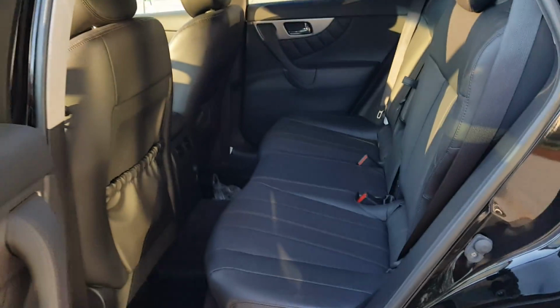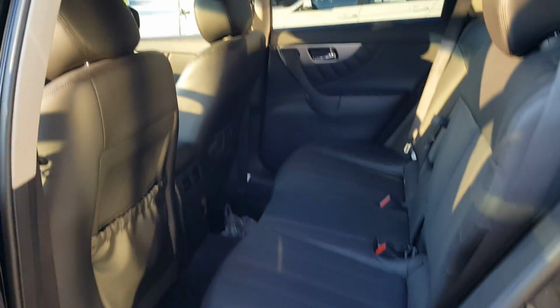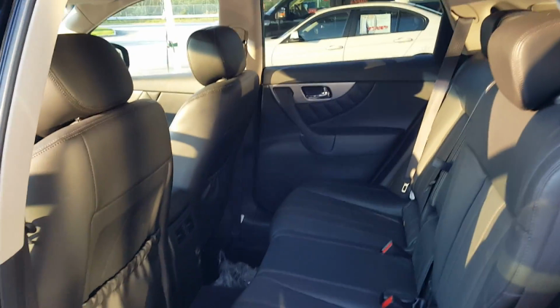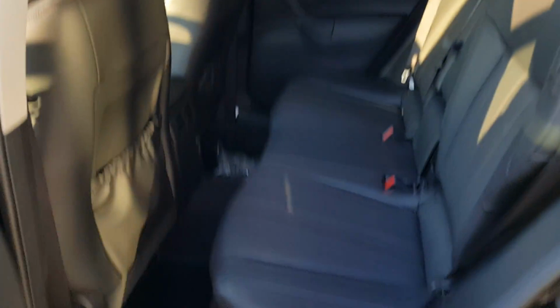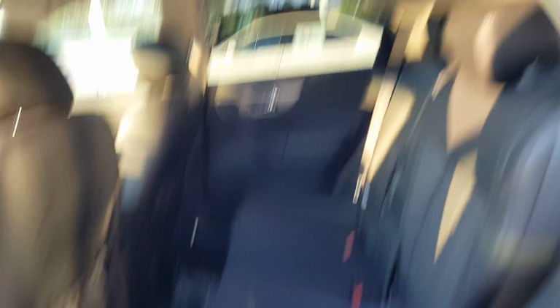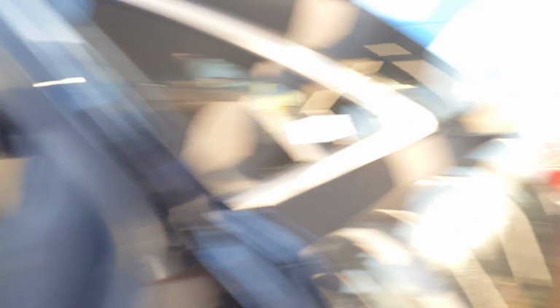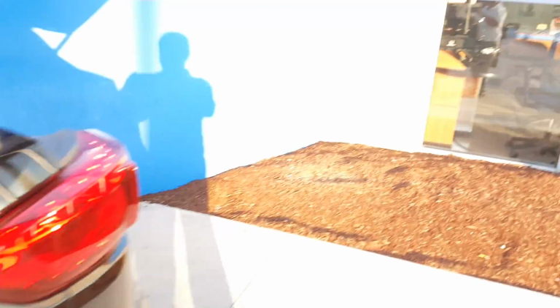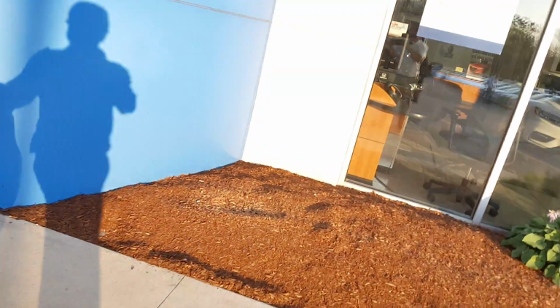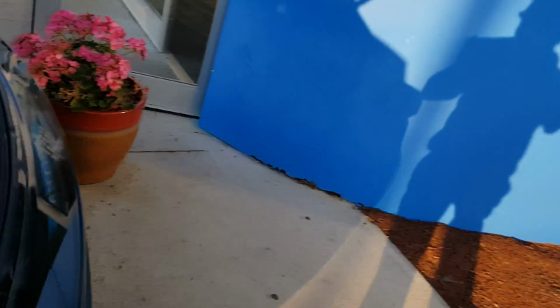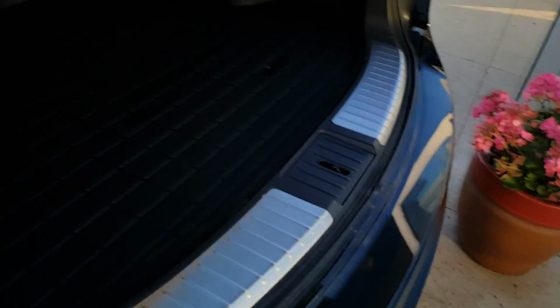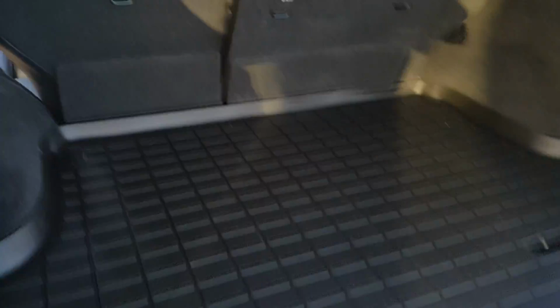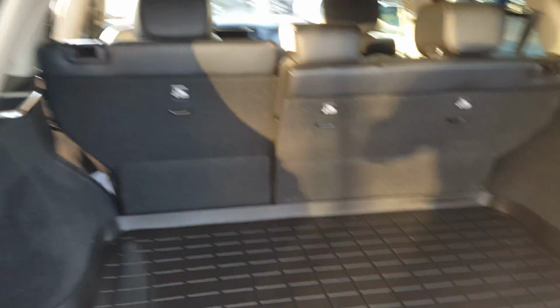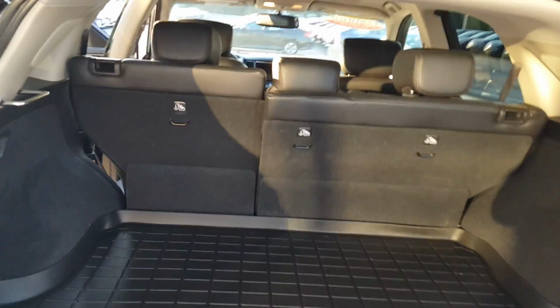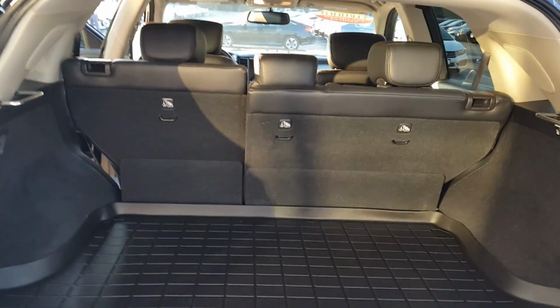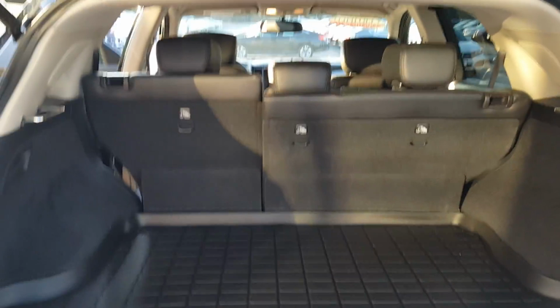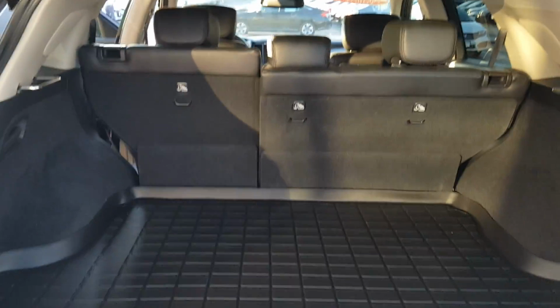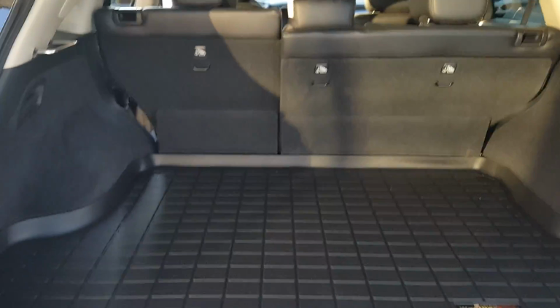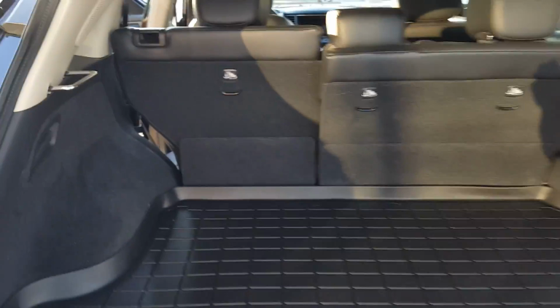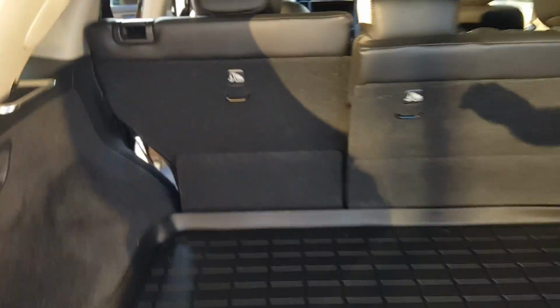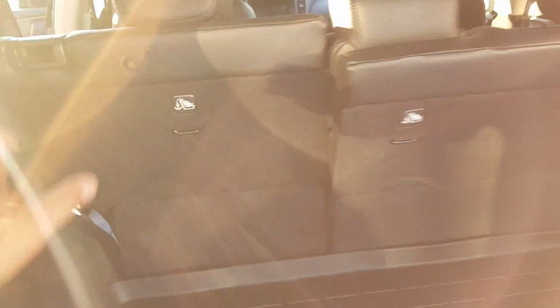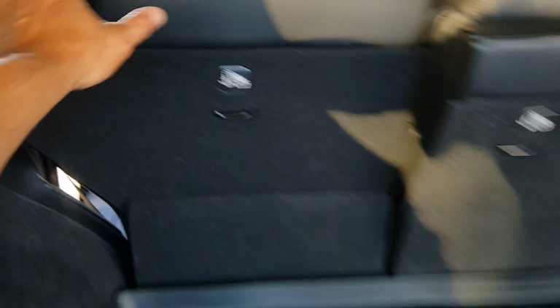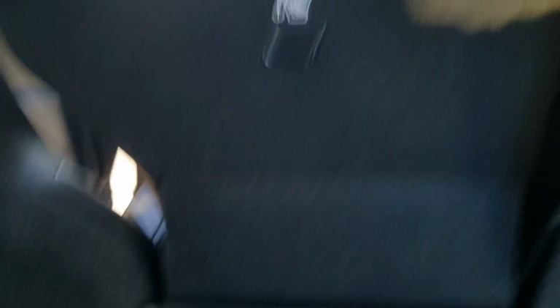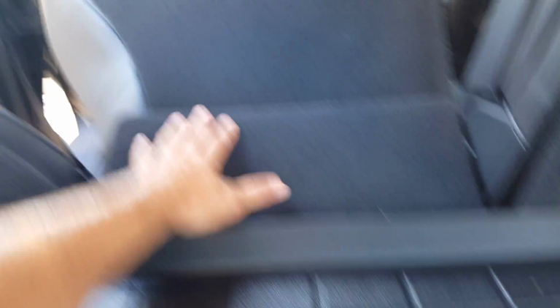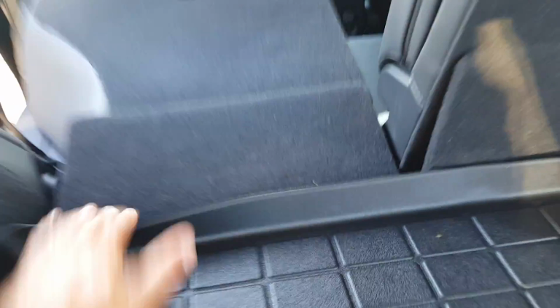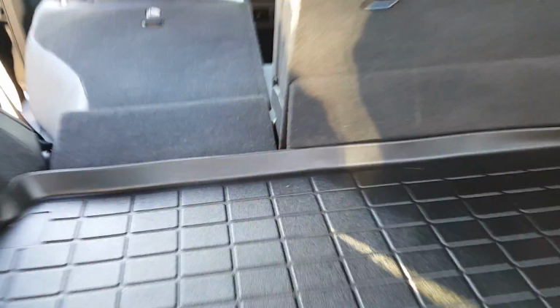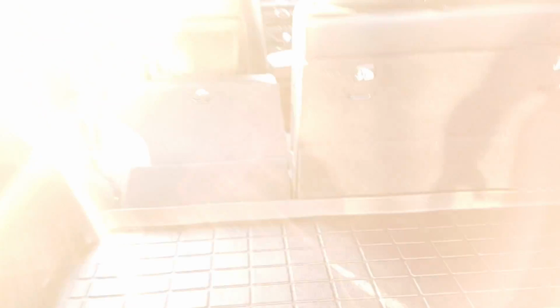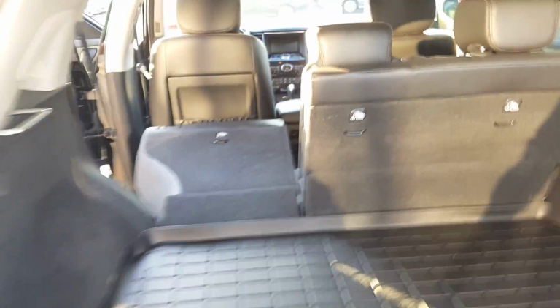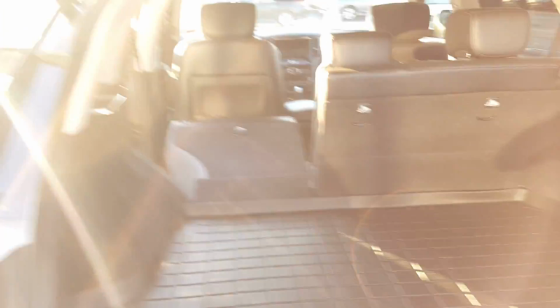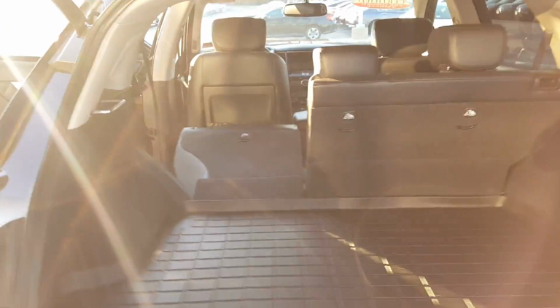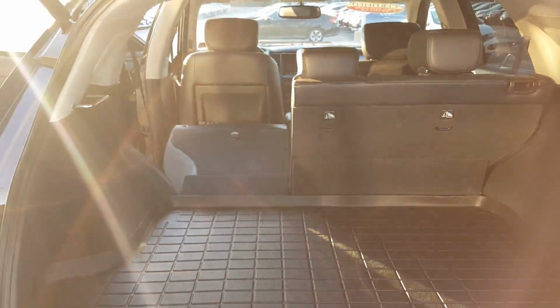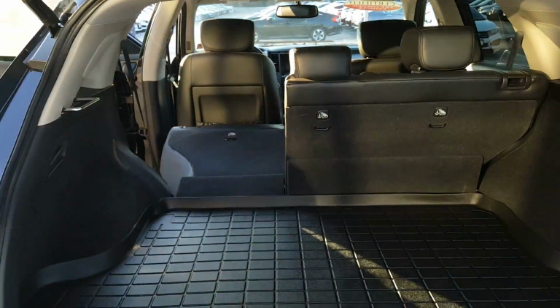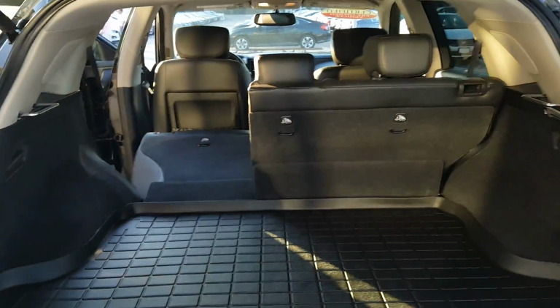Plenty of legroom back here, and plenty of storage. Of course, the seats fold down nice and easy — they lay flat so you can put everything right in the back.